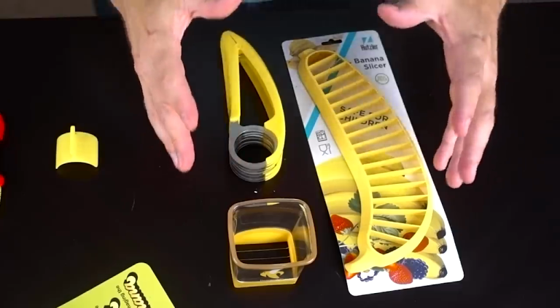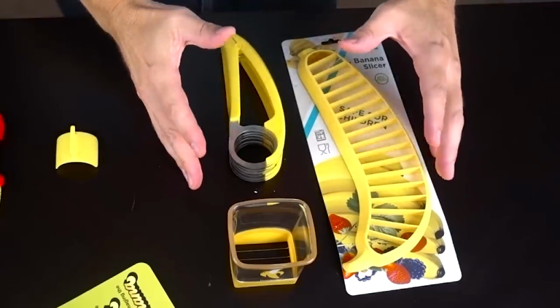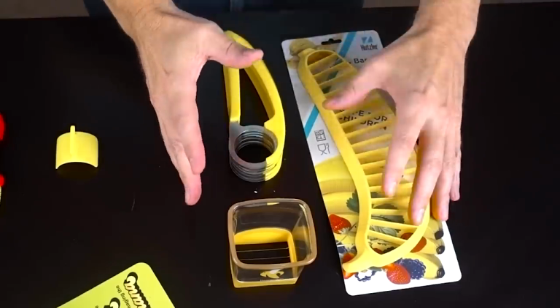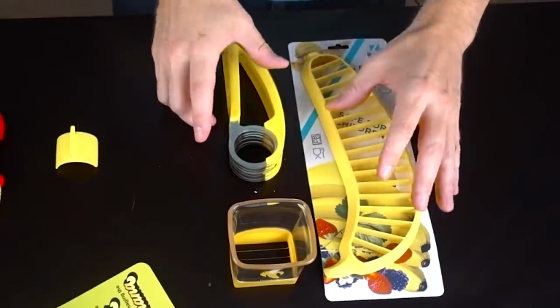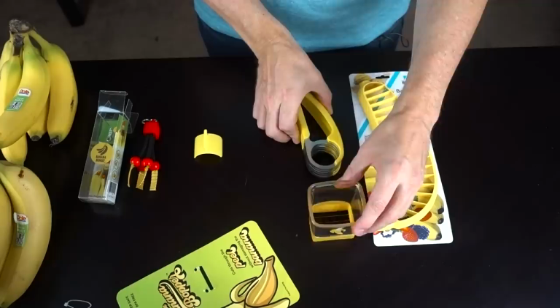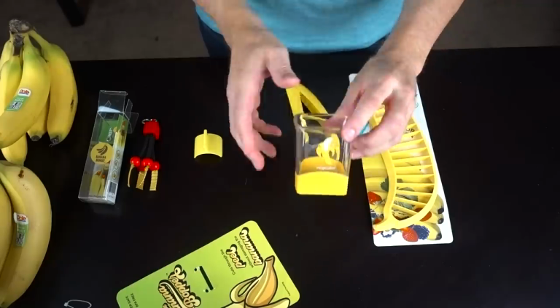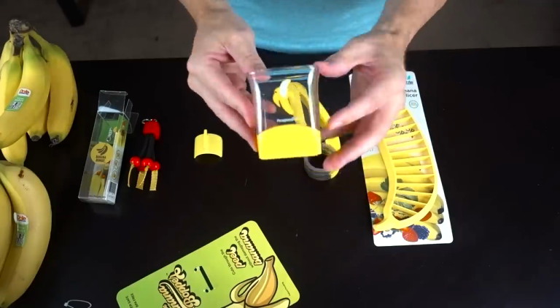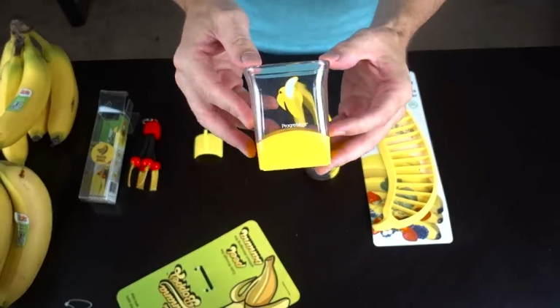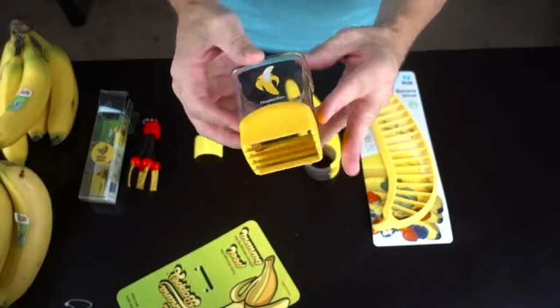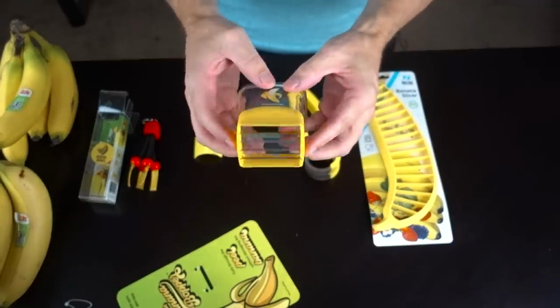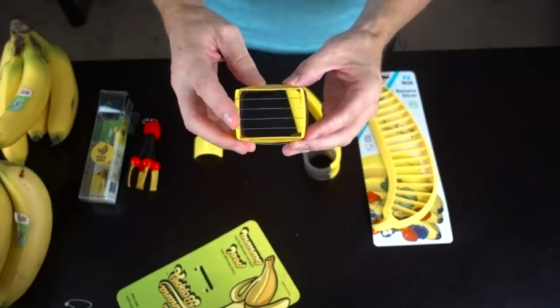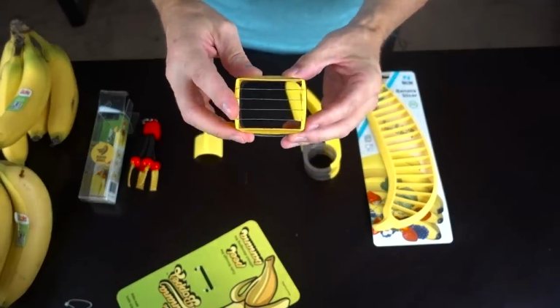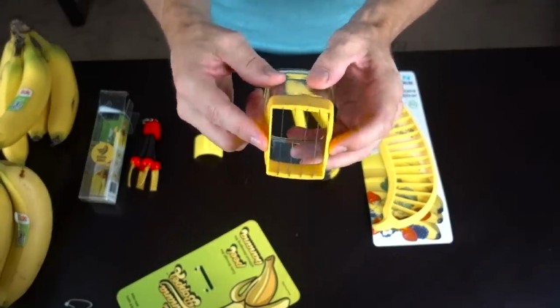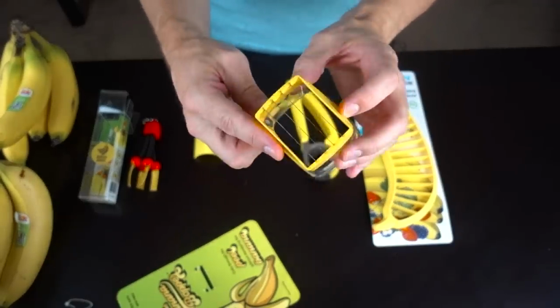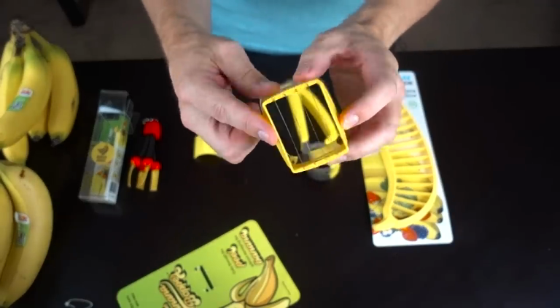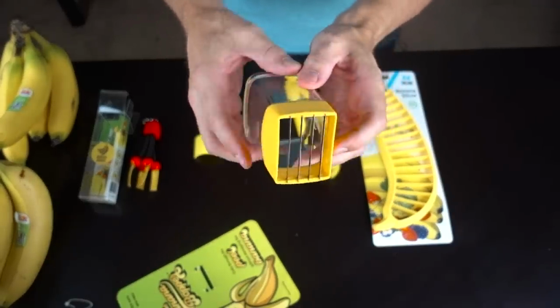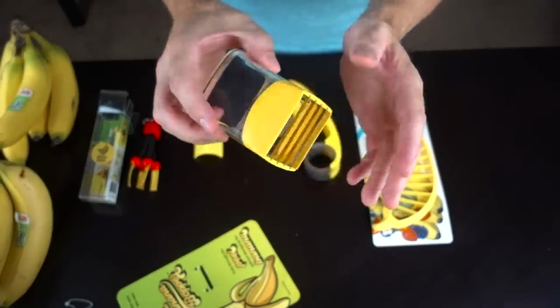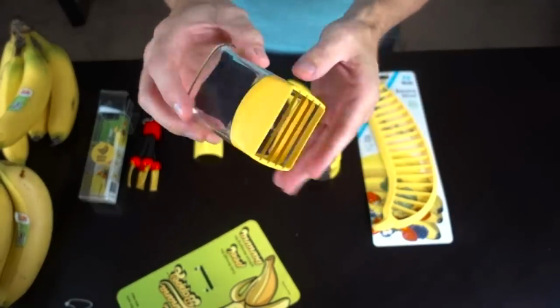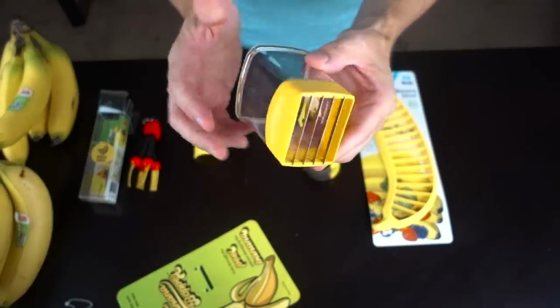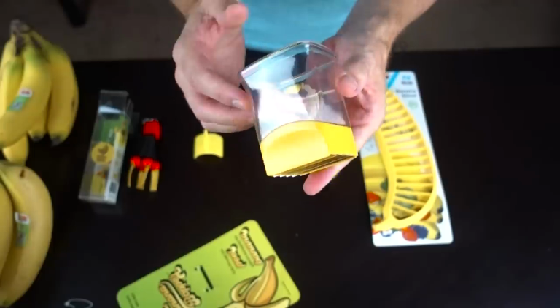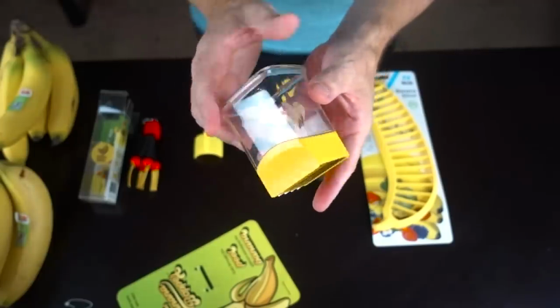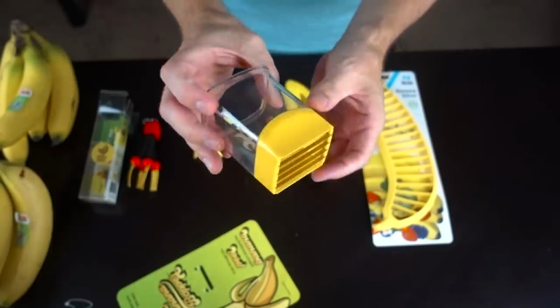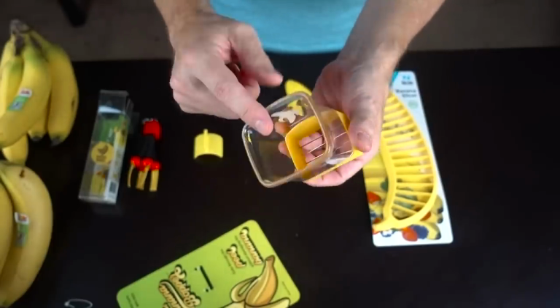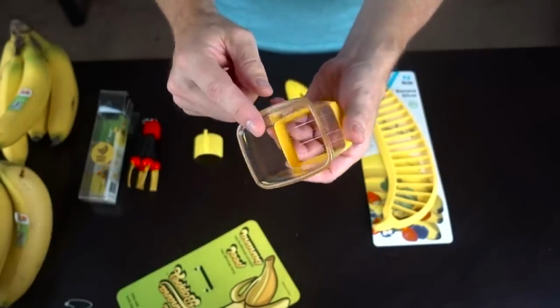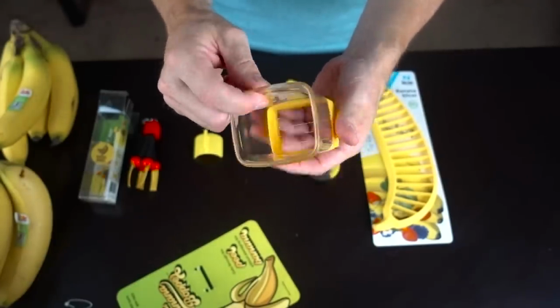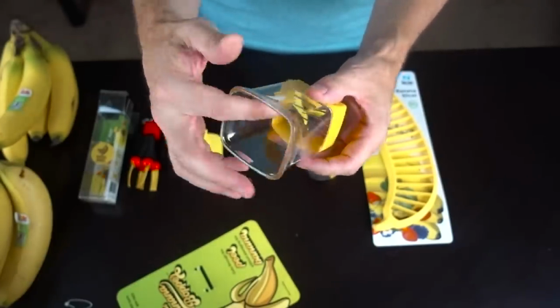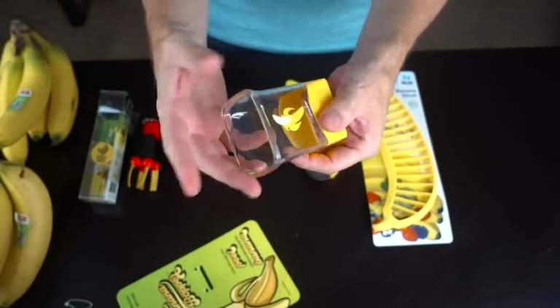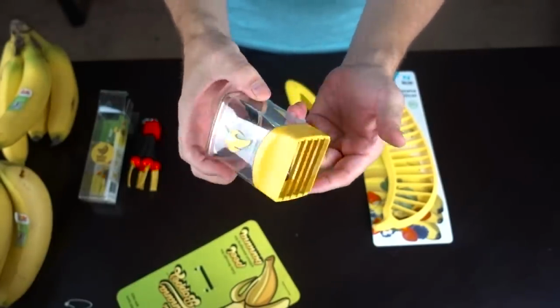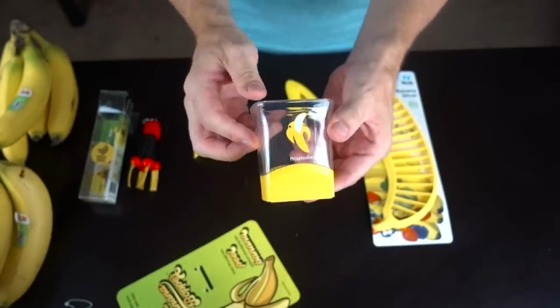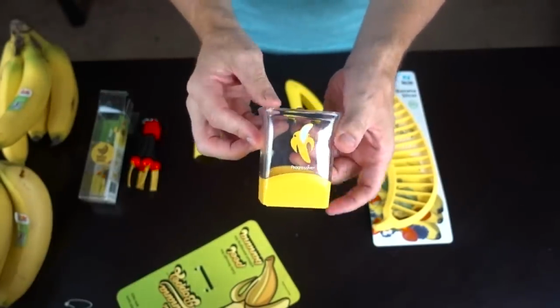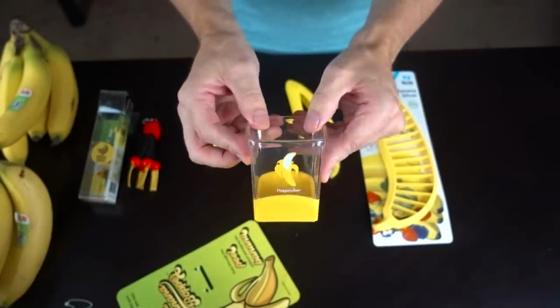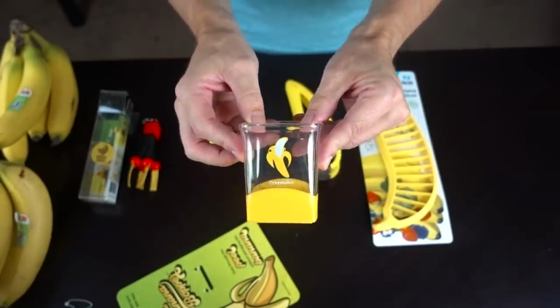And then here we've got three slicers. This is the Progressive Prep Solutions, which cost me five bucks. It obviously doesn't do the entire banana at once, but you can do it in sections, and it supposedly works for fruit as well. Now there's a container where you can put your bananas in, but there's no top, so it's obviously not going to be a very long-term solution.